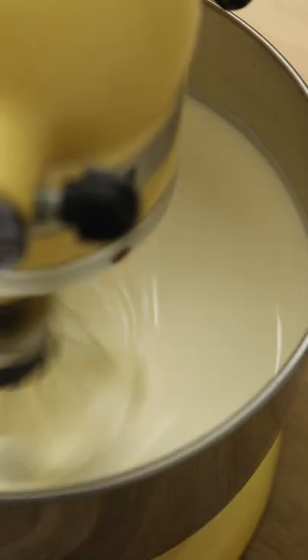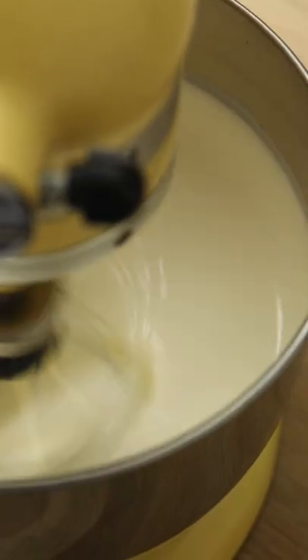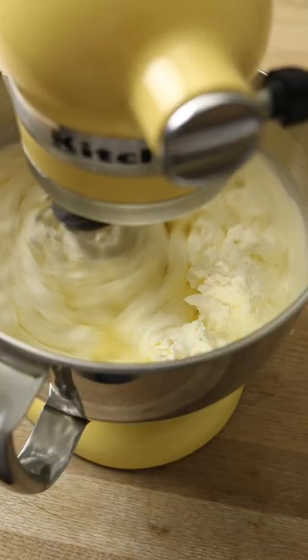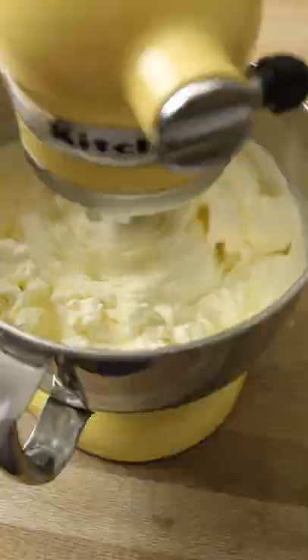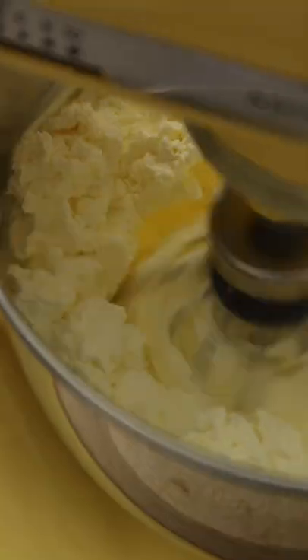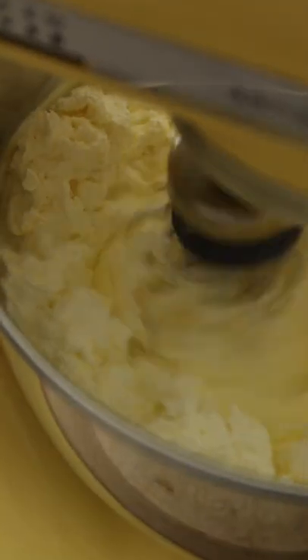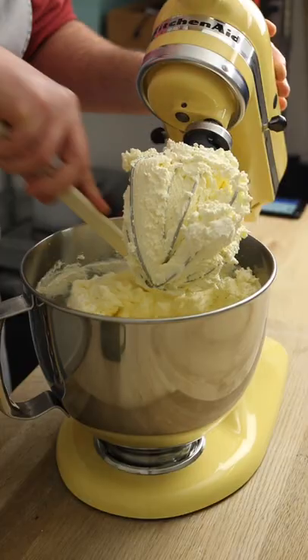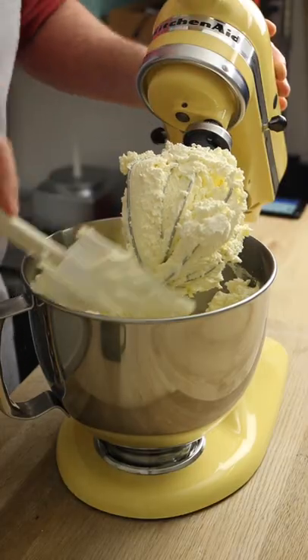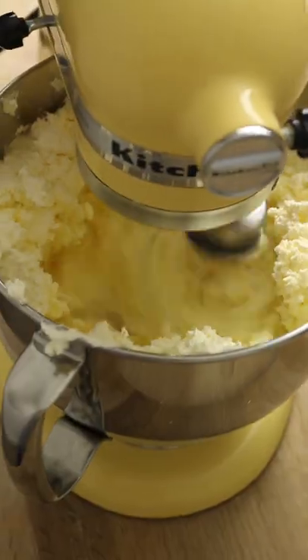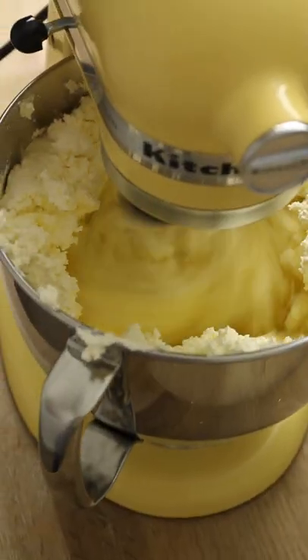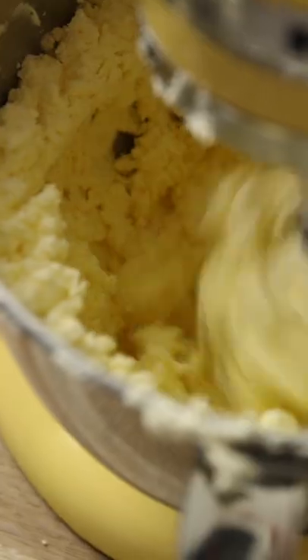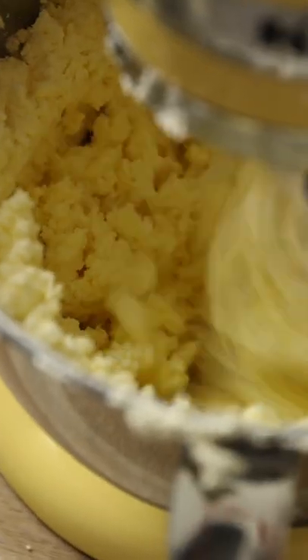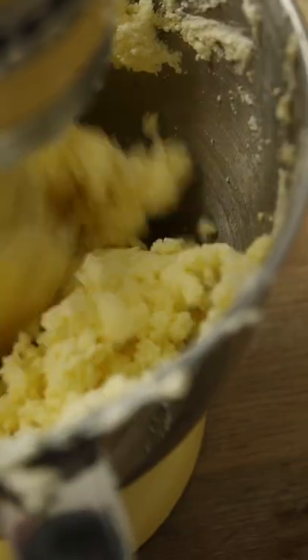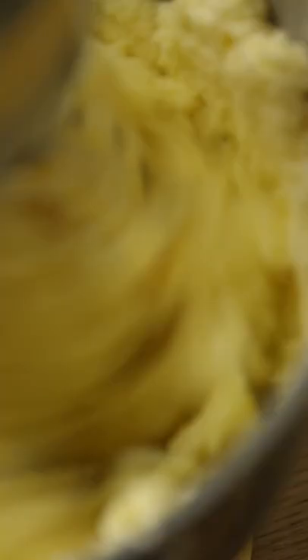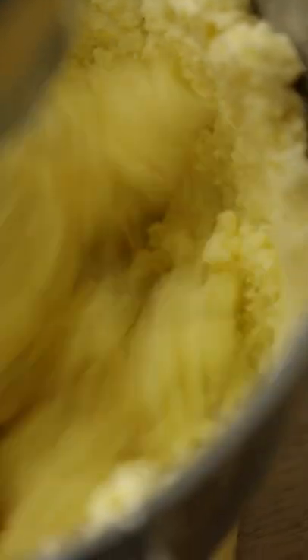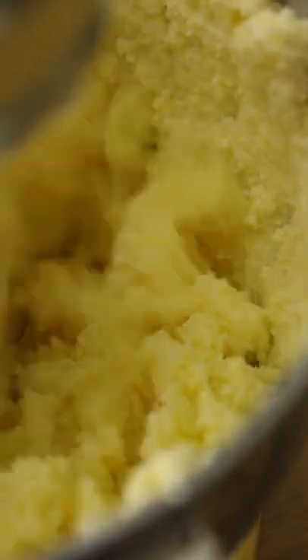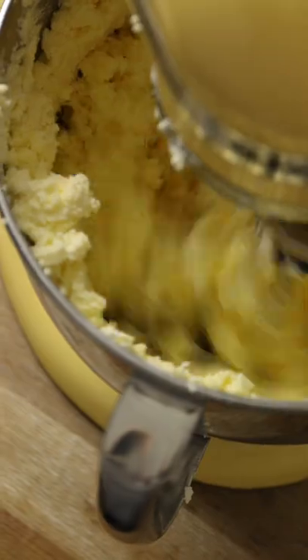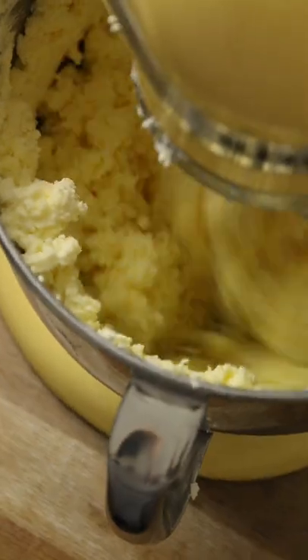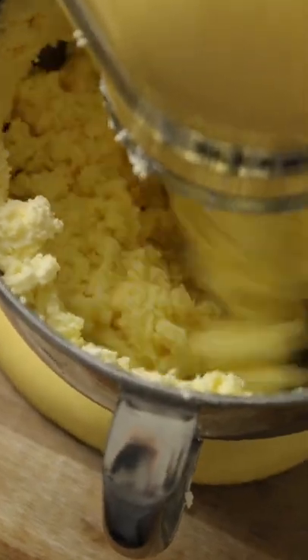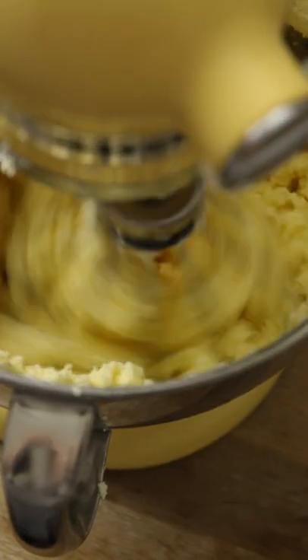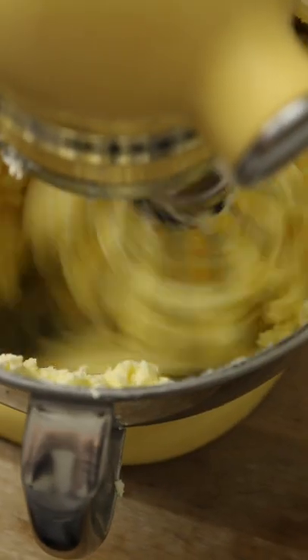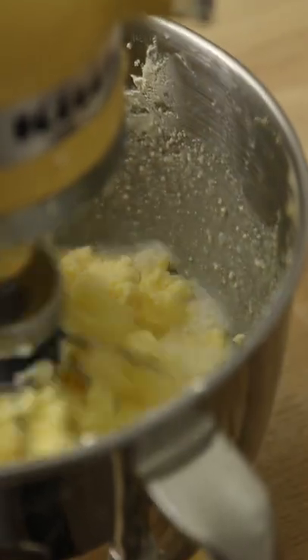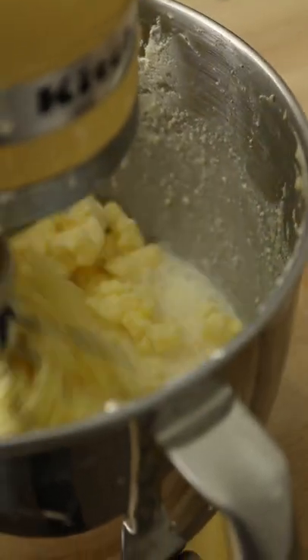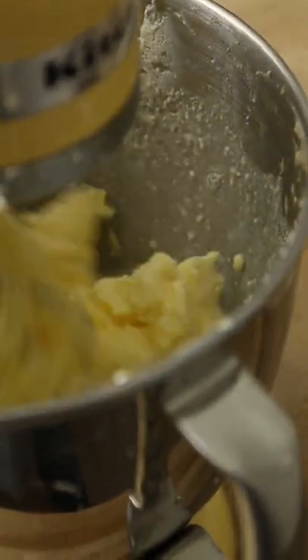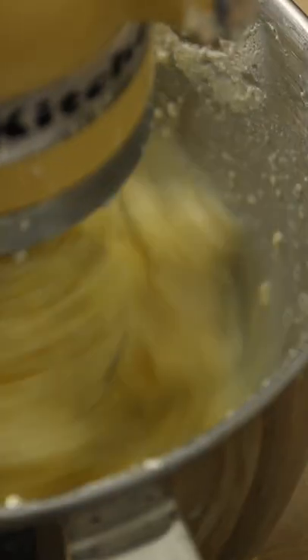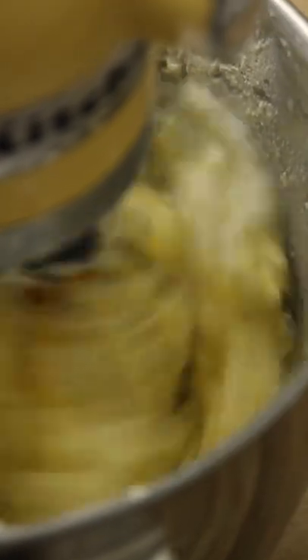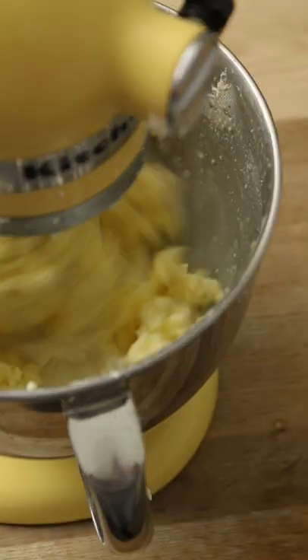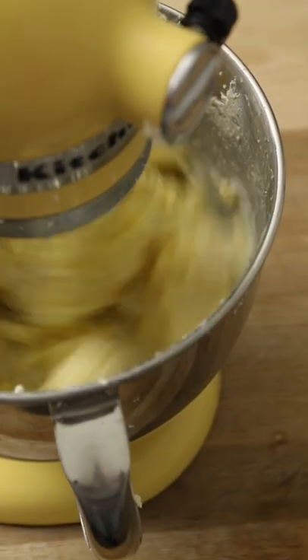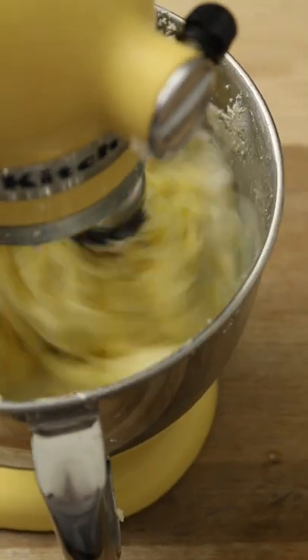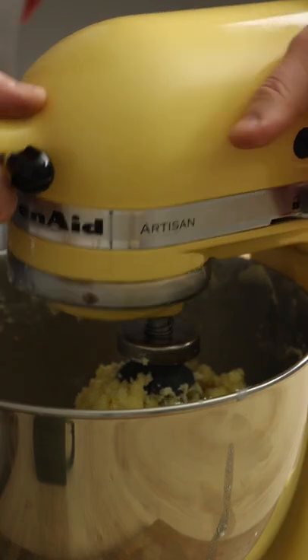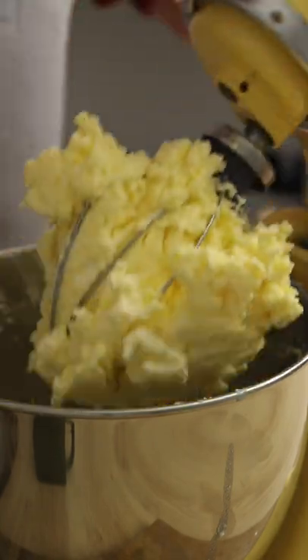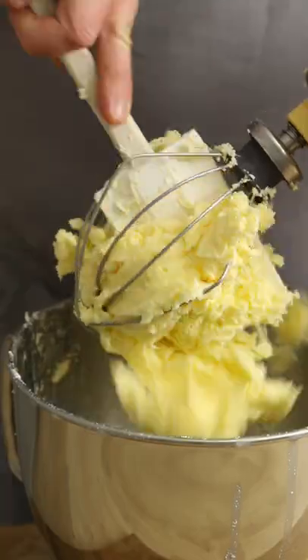Keep whipping until the cream starts to thicken, scrape down the edges and continue to whip until the cream looks like this. It looks horrendous but trust me it's on the right track. Continue beating the mix until the fat separates from the liquid in the cream. There's a lot of cool science behind this but I won't bore you with it now.